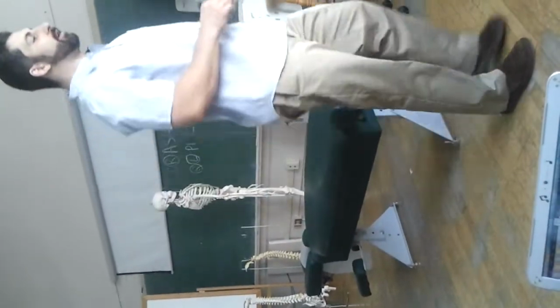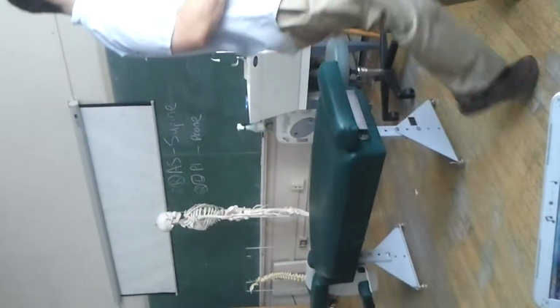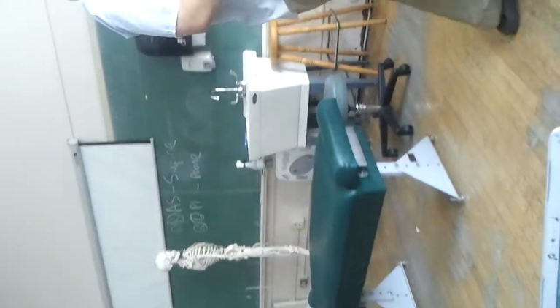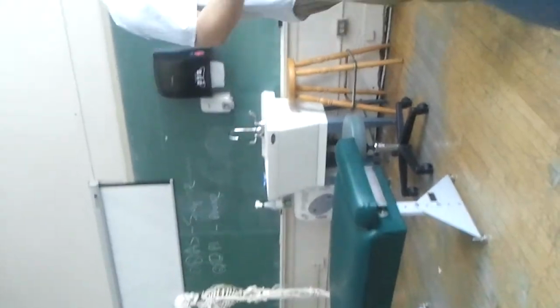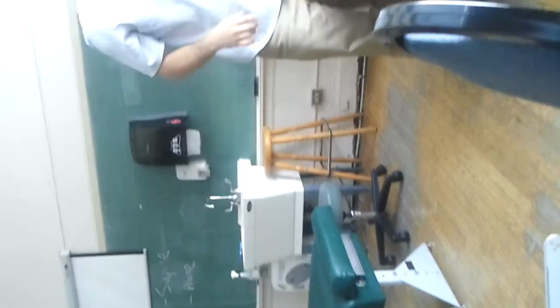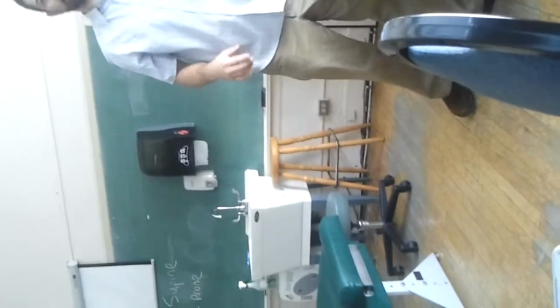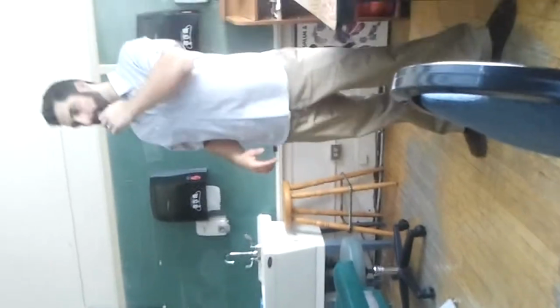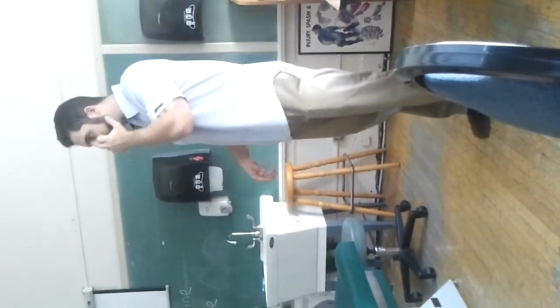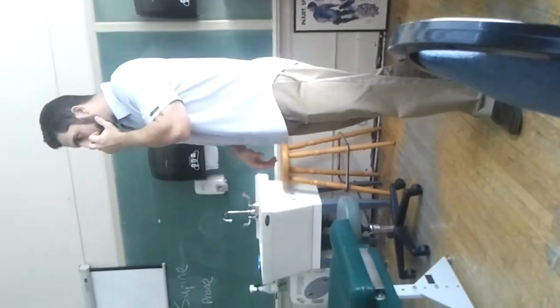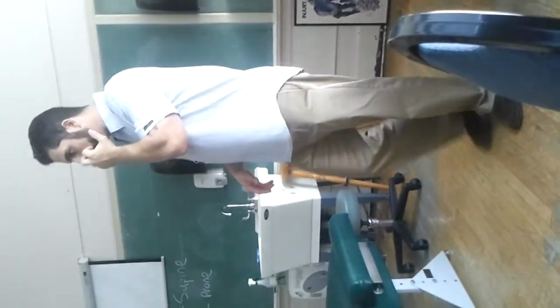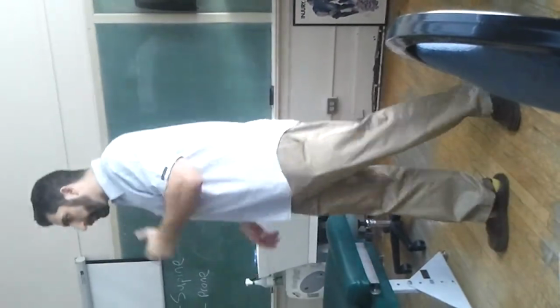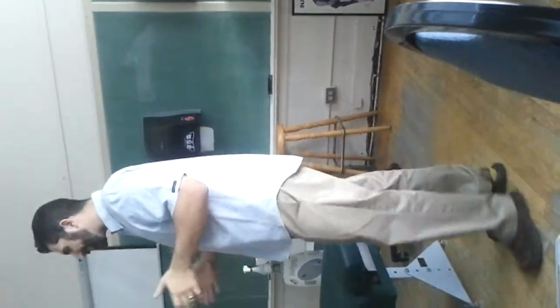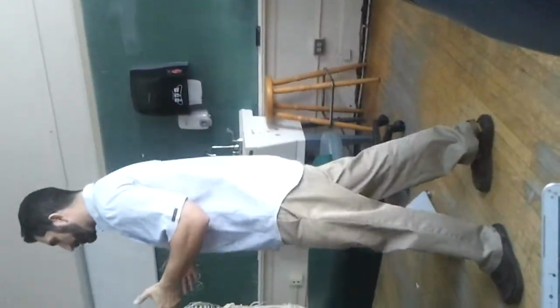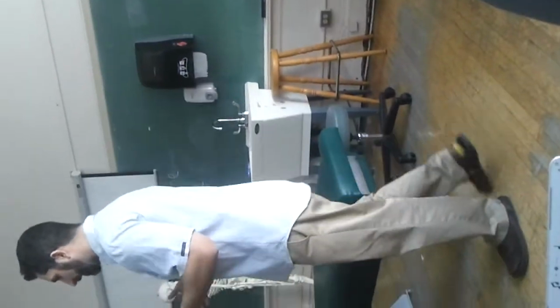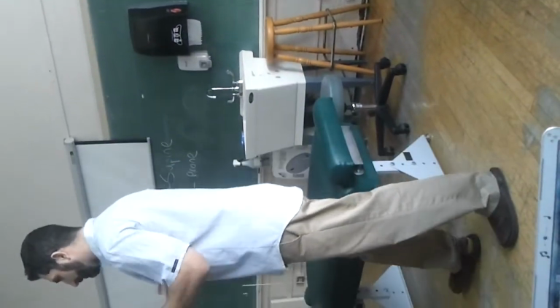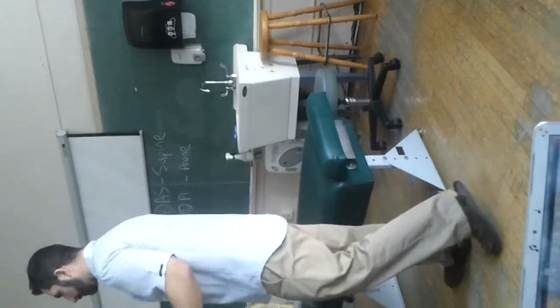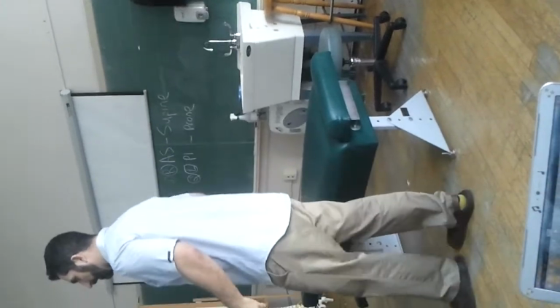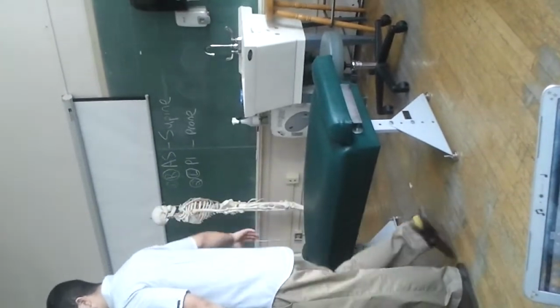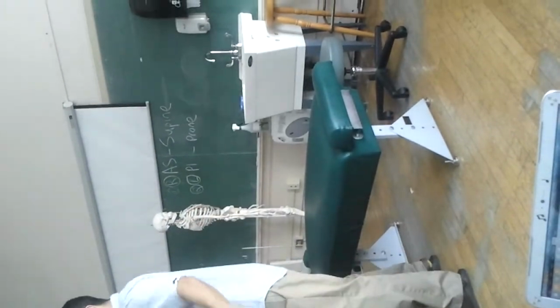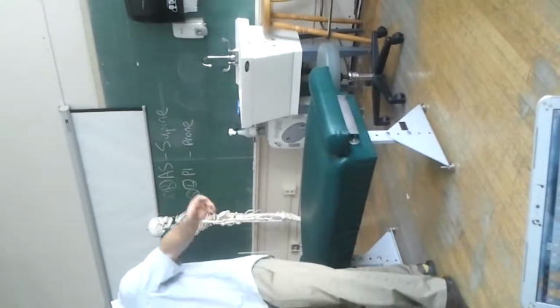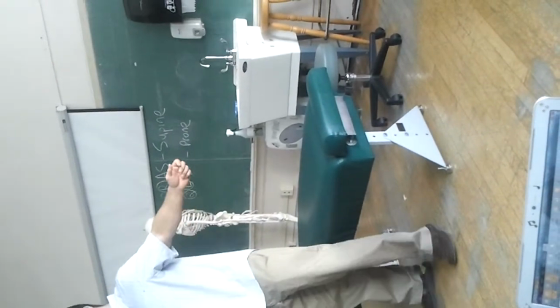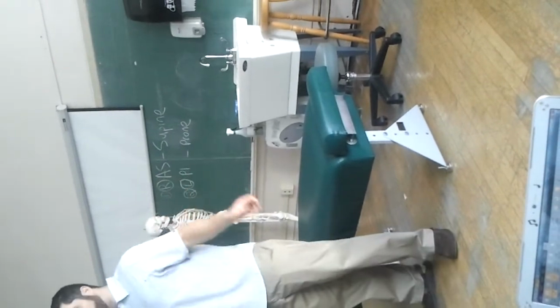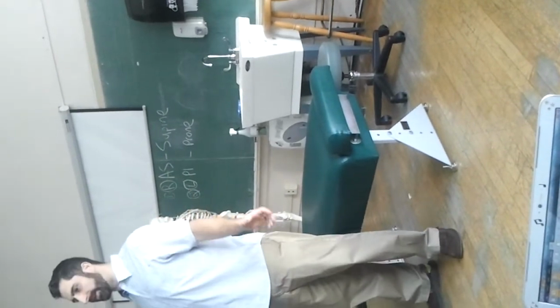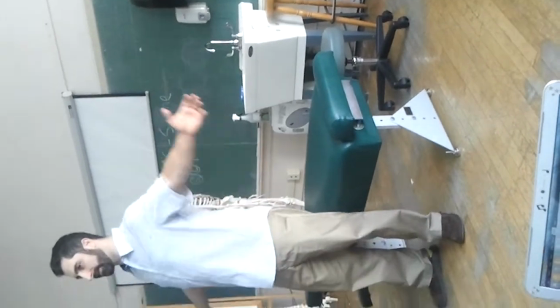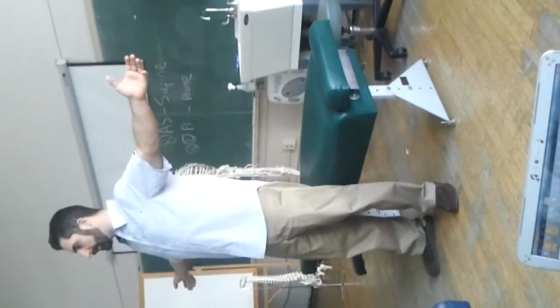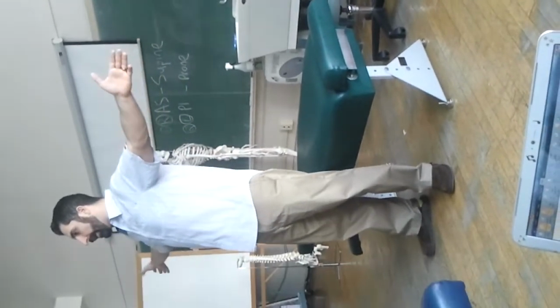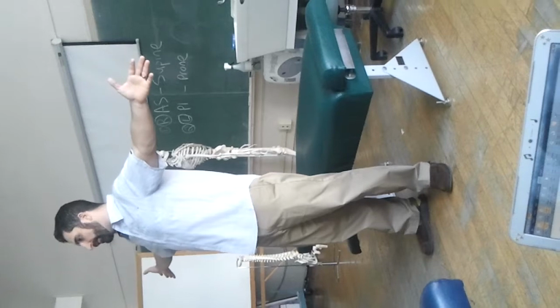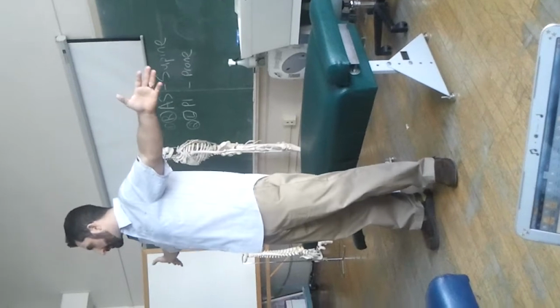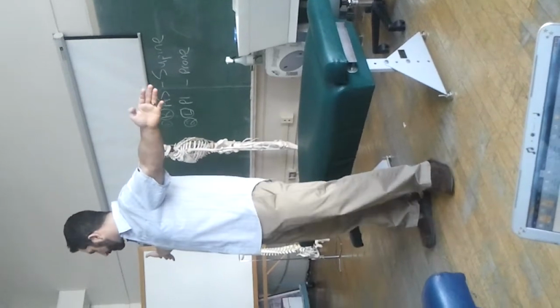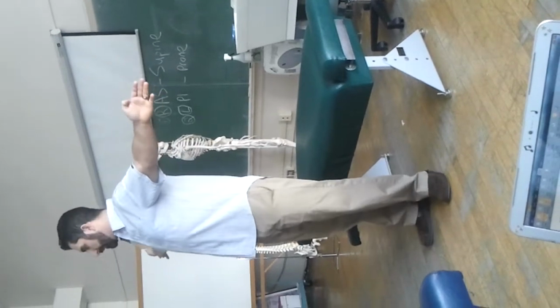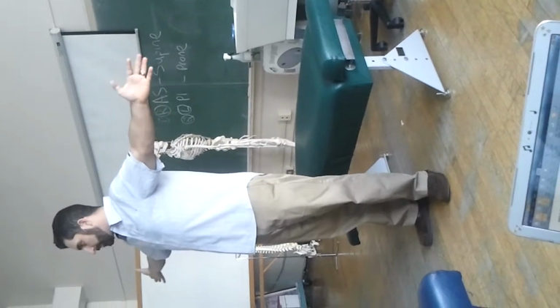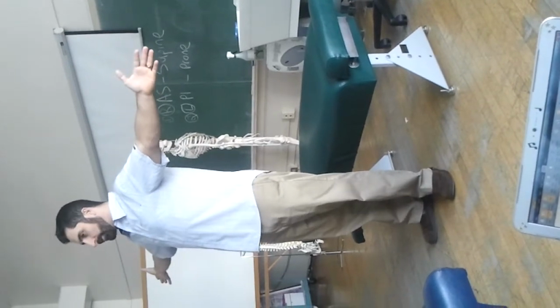The most common rotator cuff tear is a supraspinatus tear. There are established orthopedic tests for the supraspinatus. The most important part of the supraspinatus test is that we have to have the shoulders in a different plane of motion.